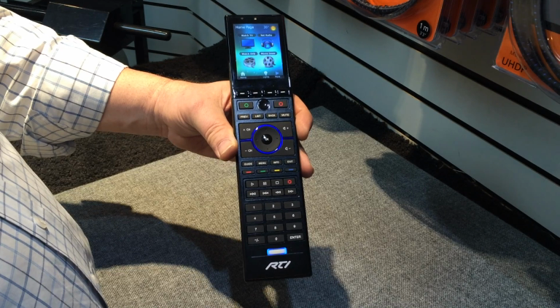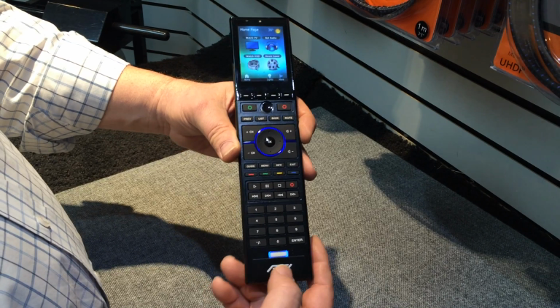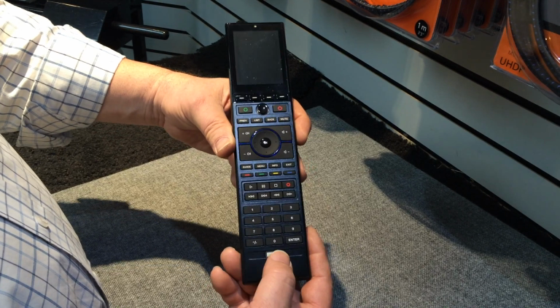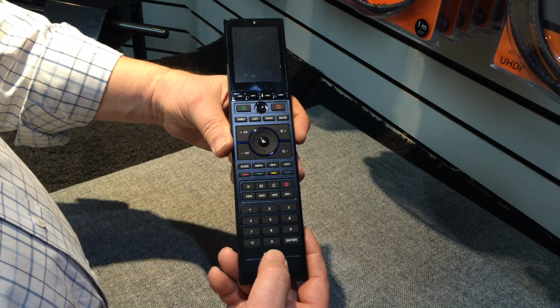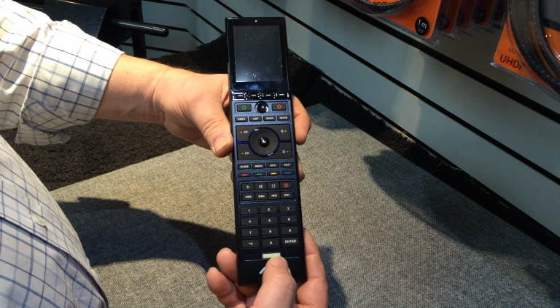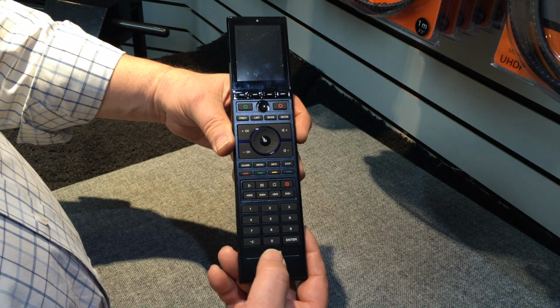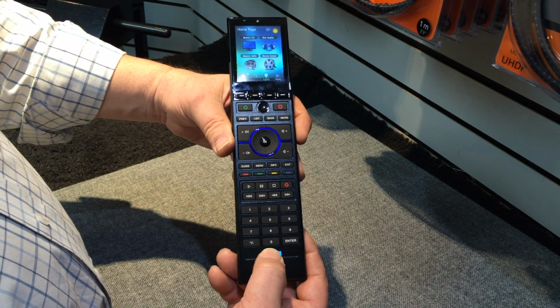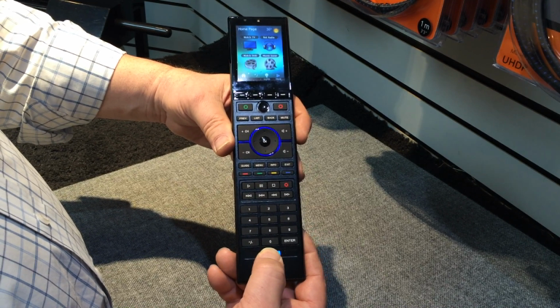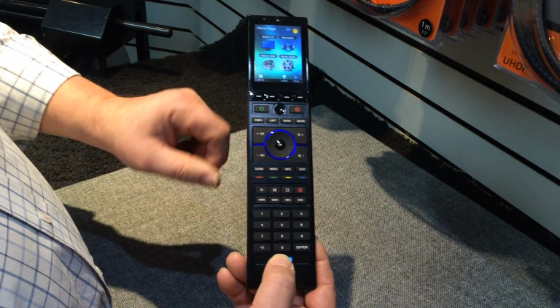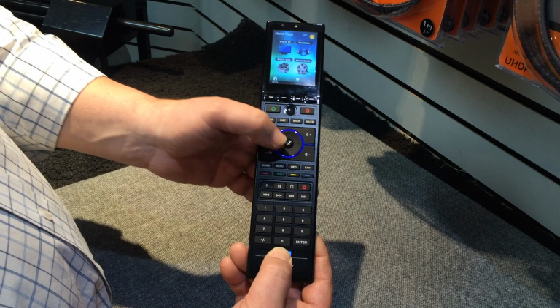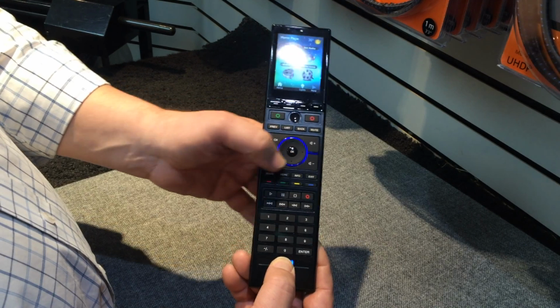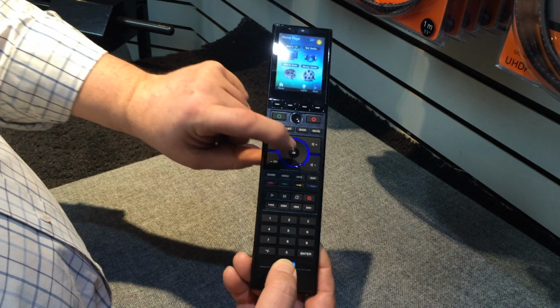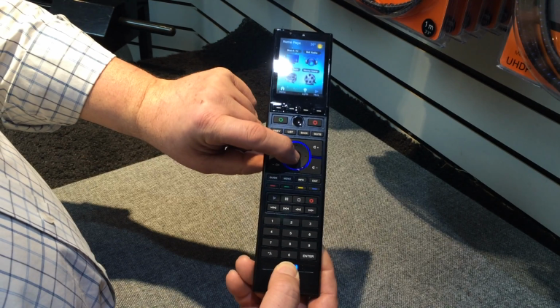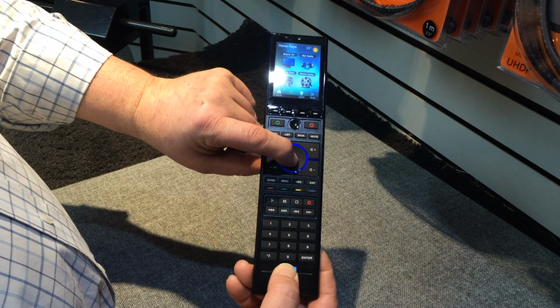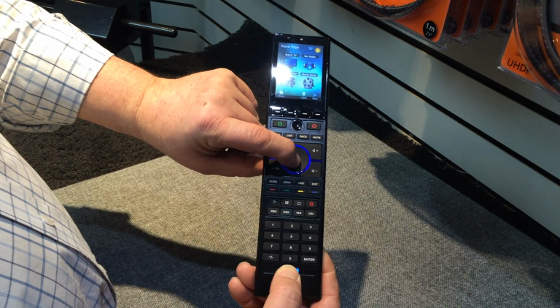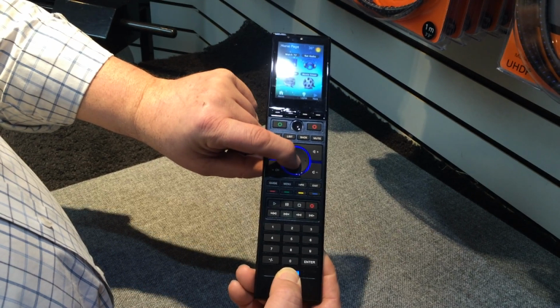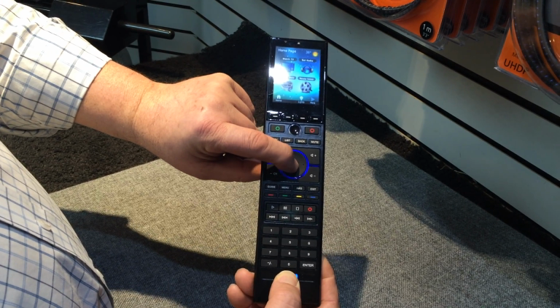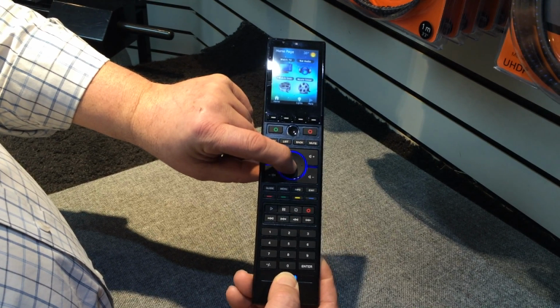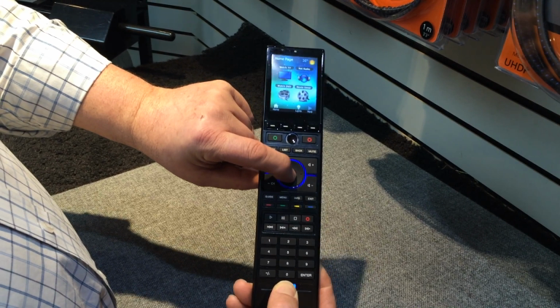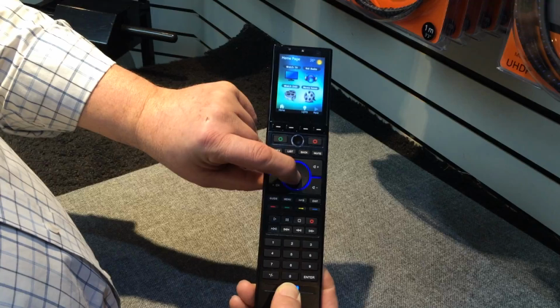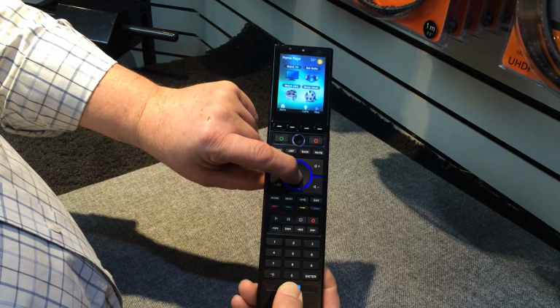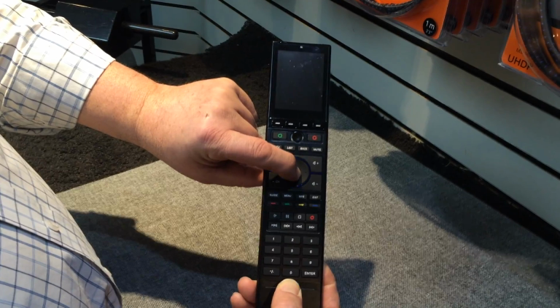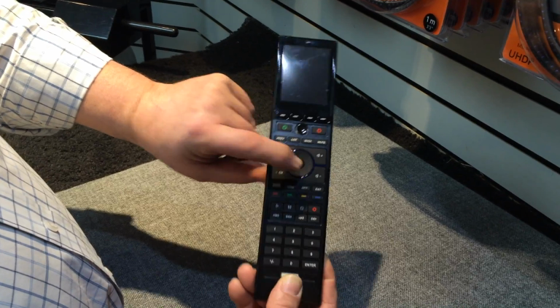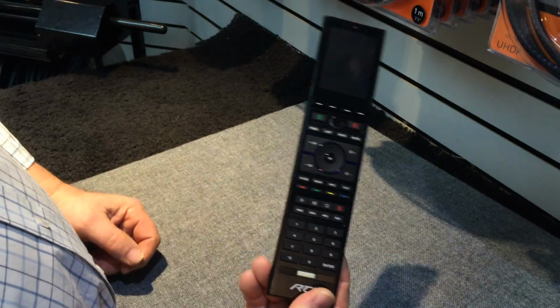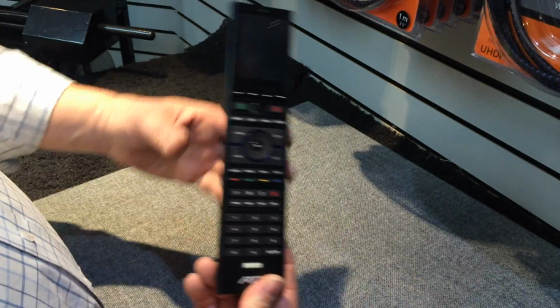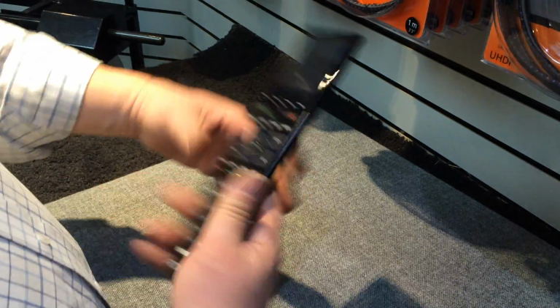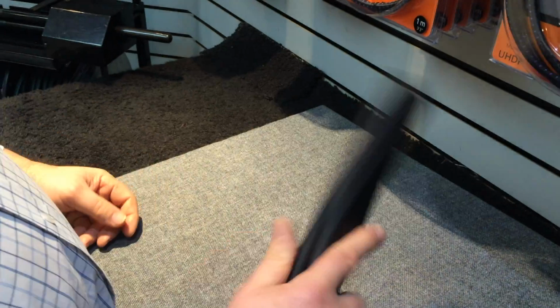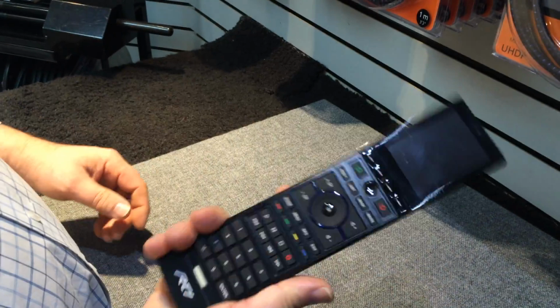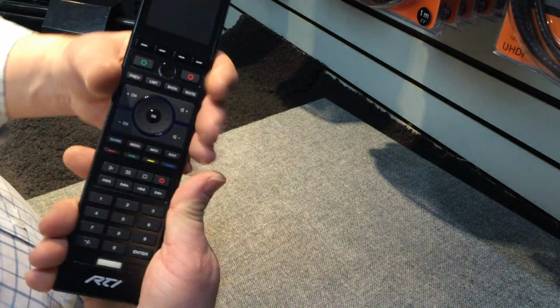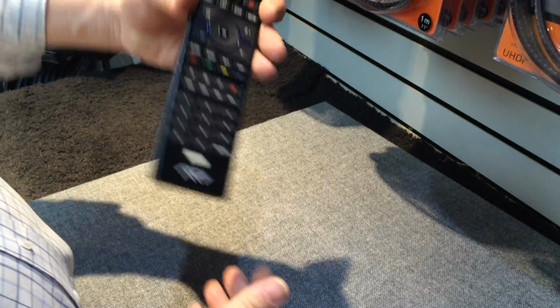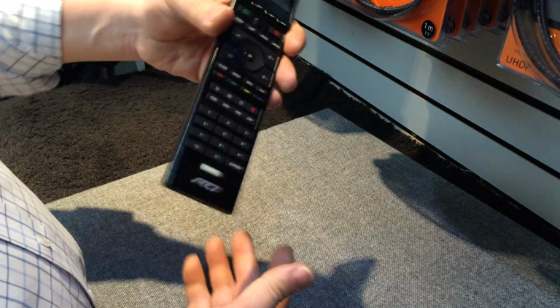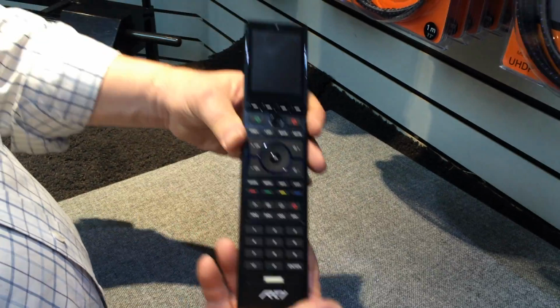To shut off the remote, press the backlight button down, then about a second later press the OK button. Hold them both down together and the remote will shut off. Let go and it's off.